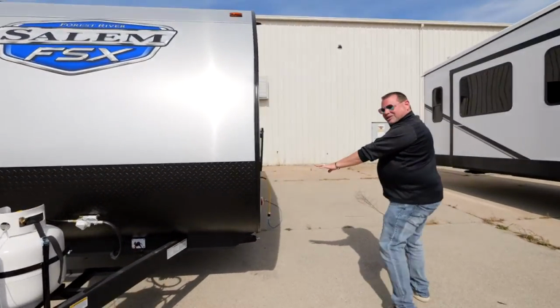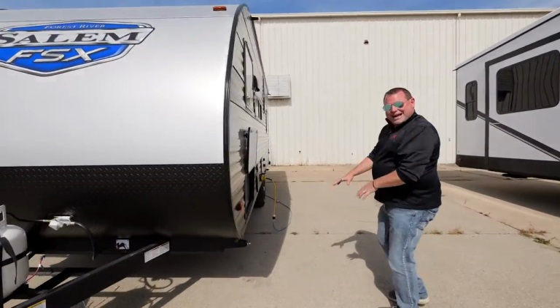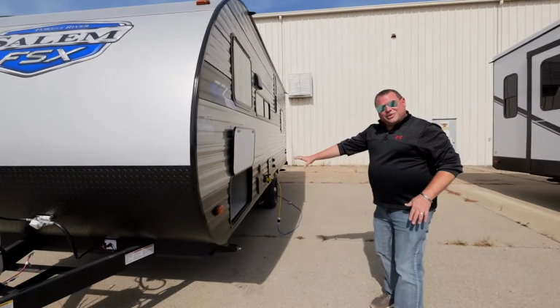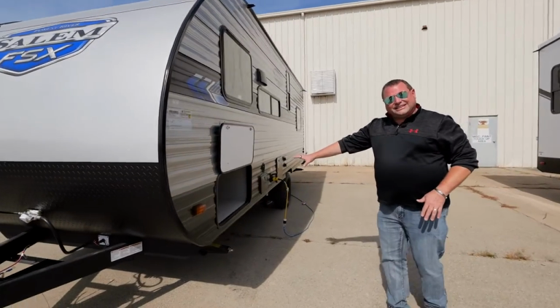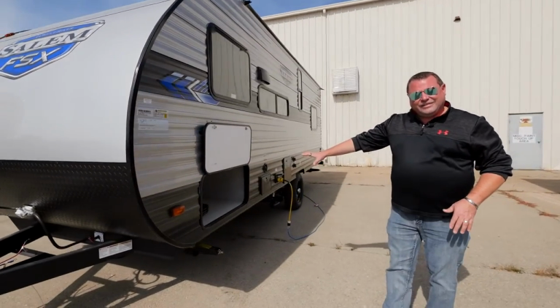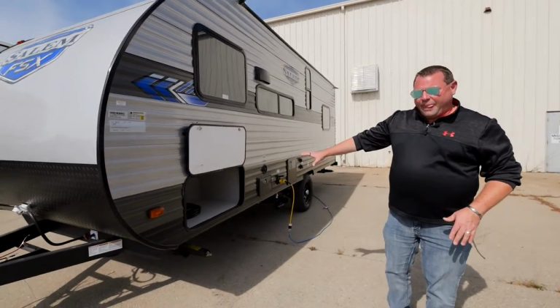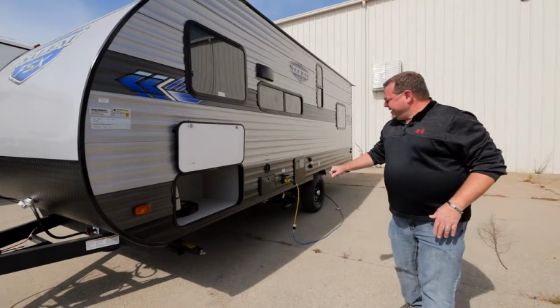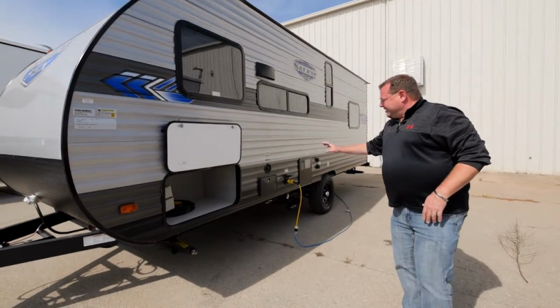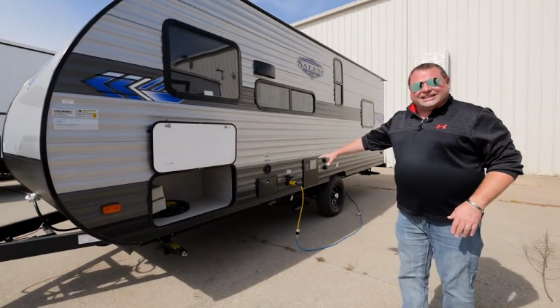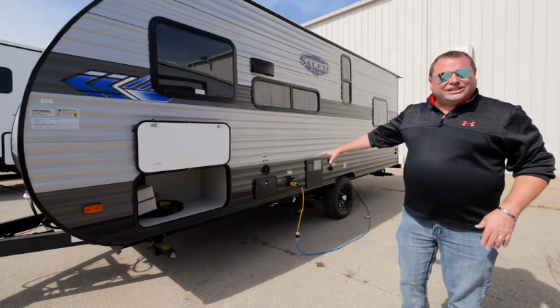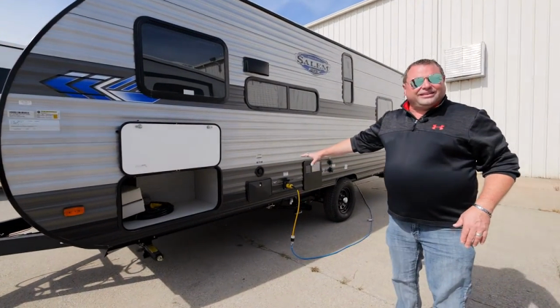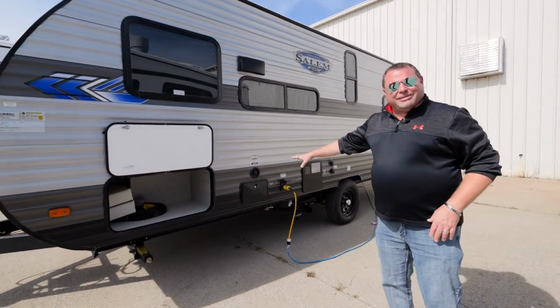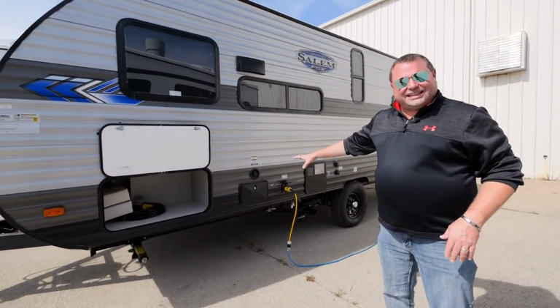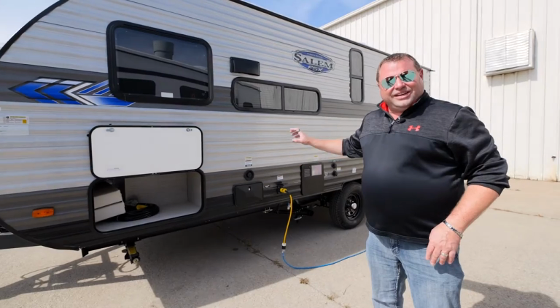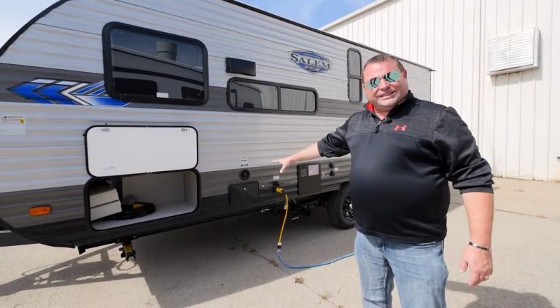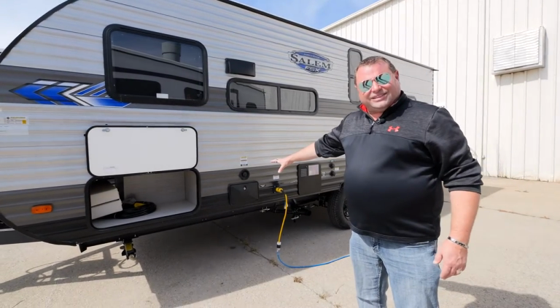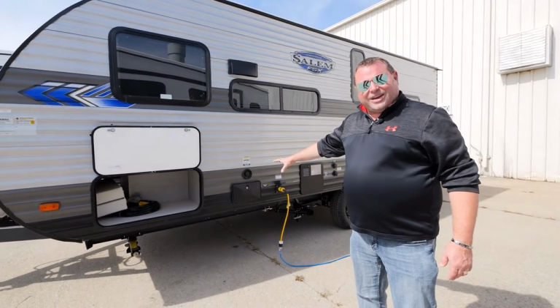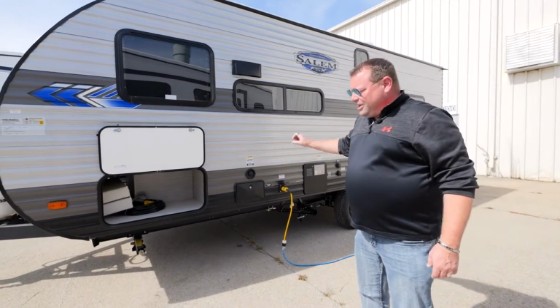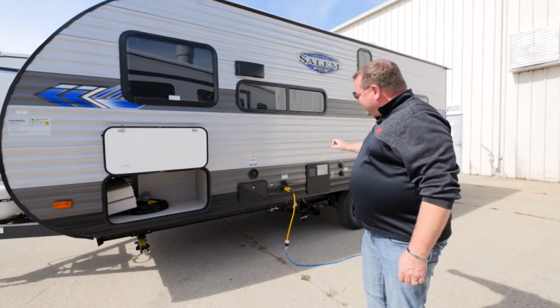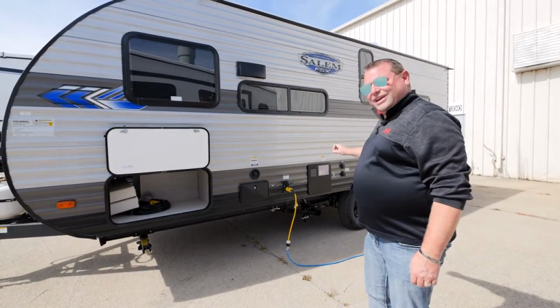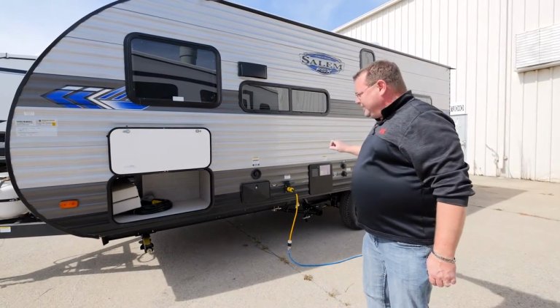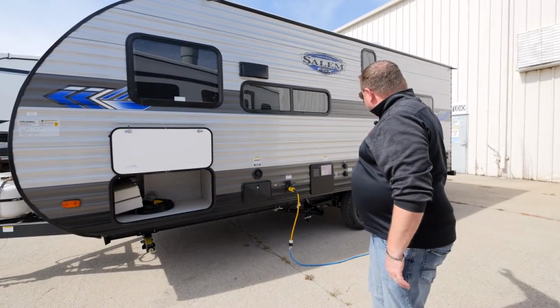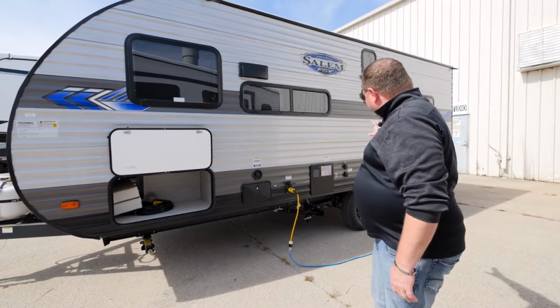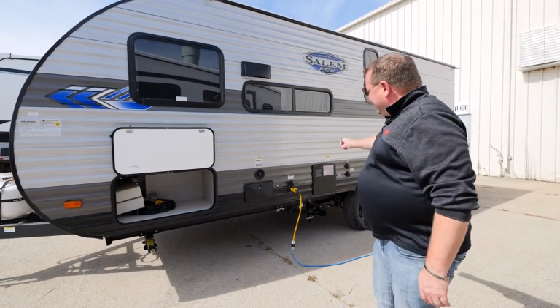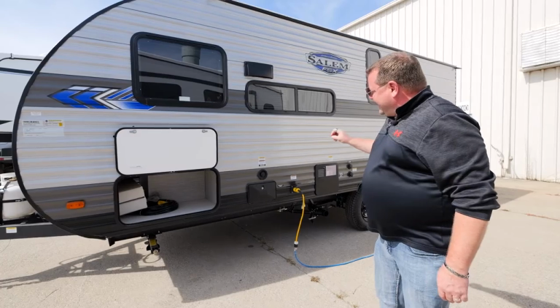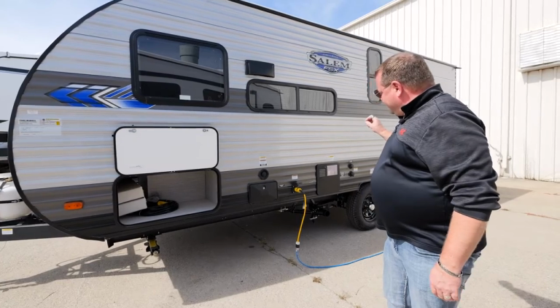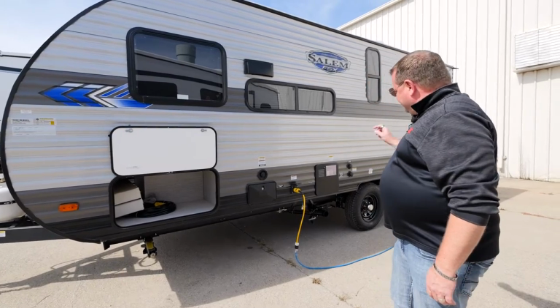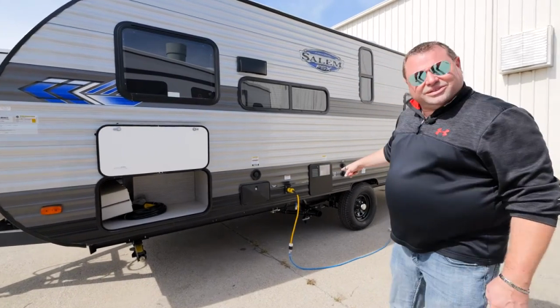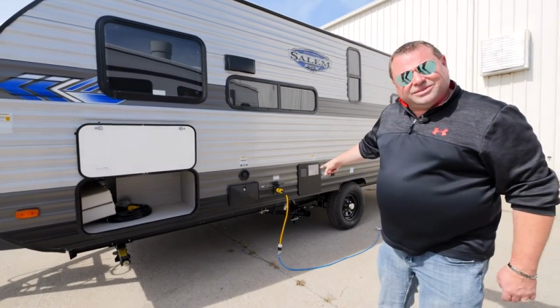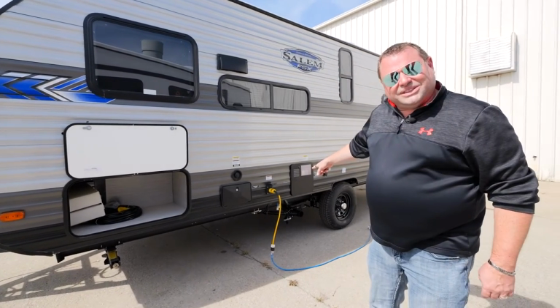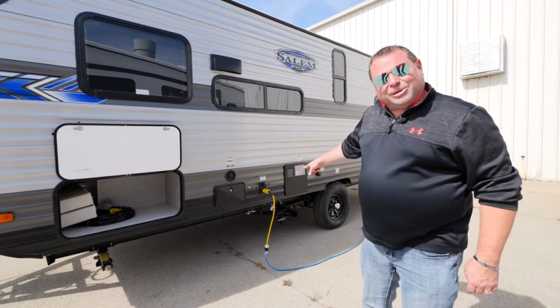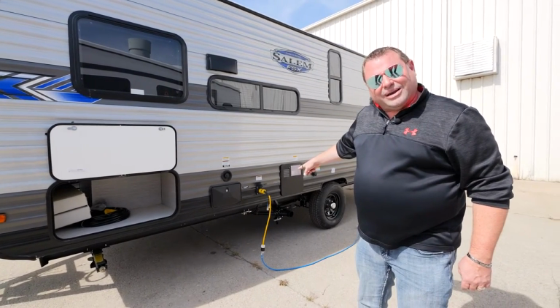Large pass through on this side. As always with Salem FSX, you always get outside shower, black tank flush, and detachable power cable.